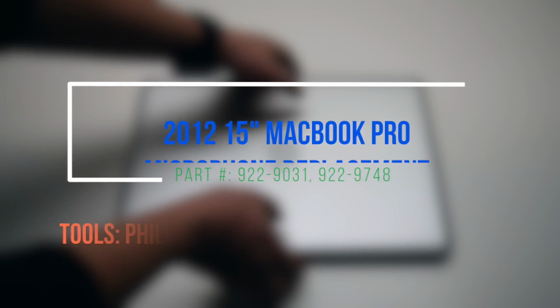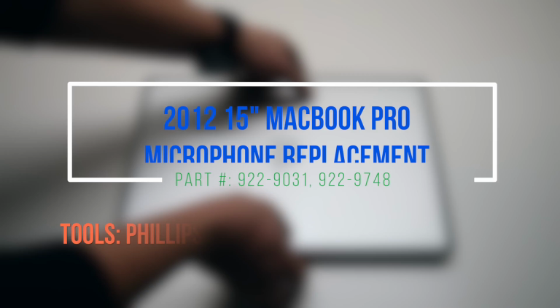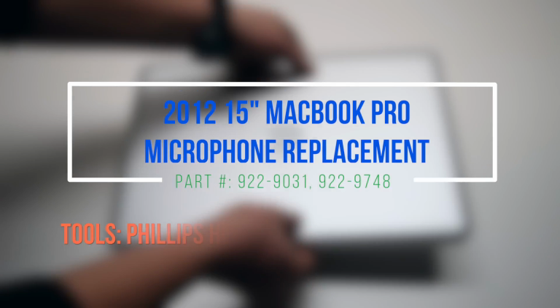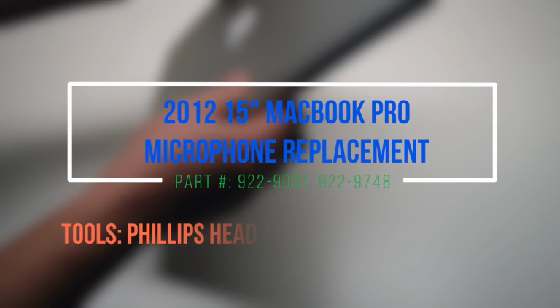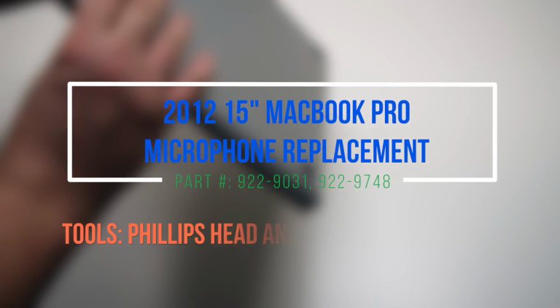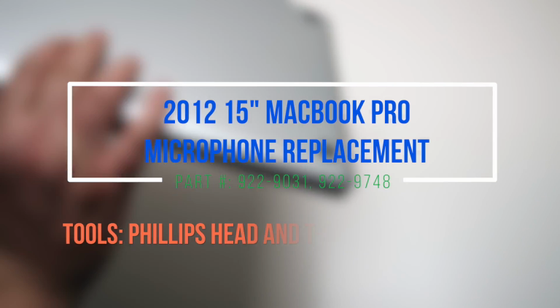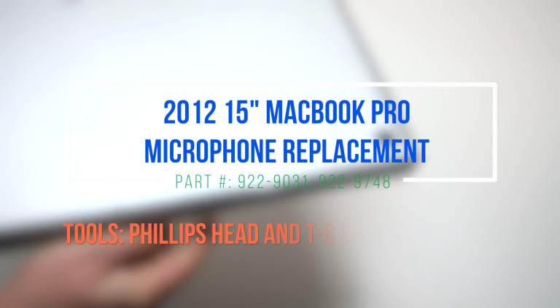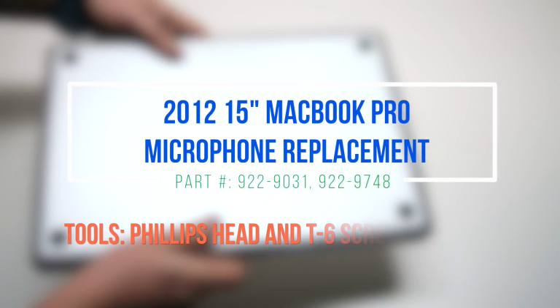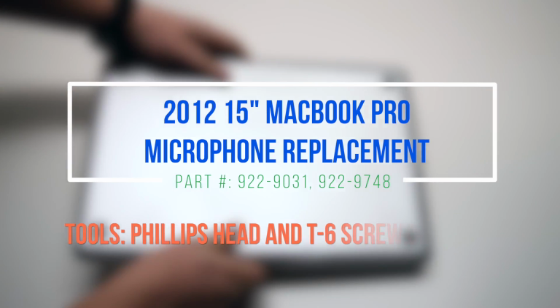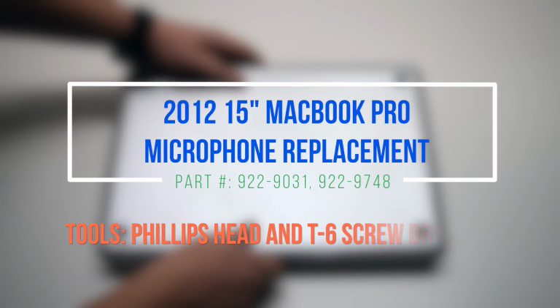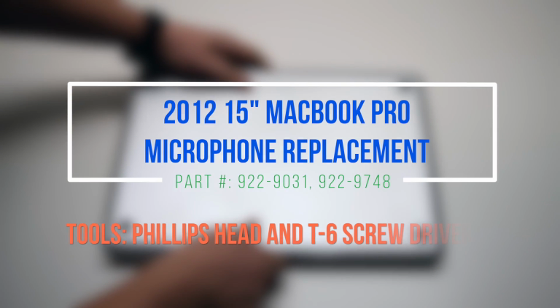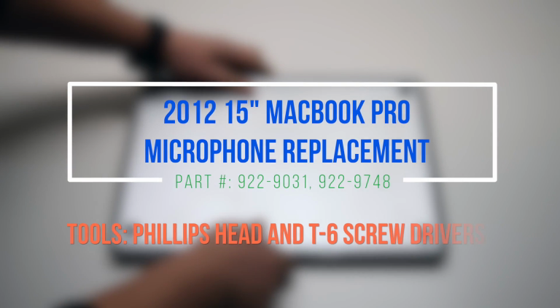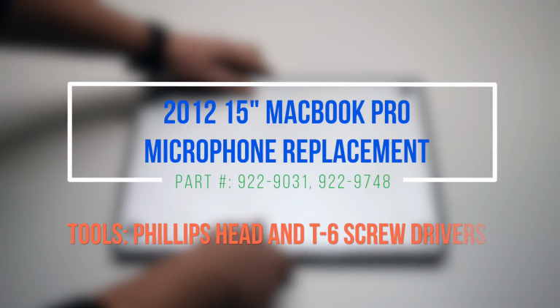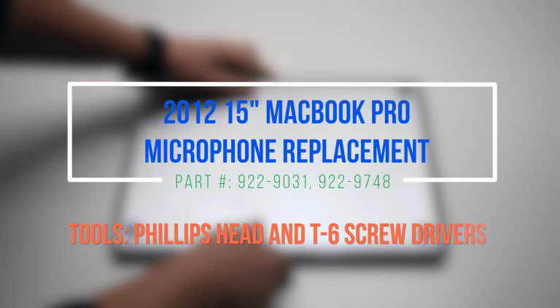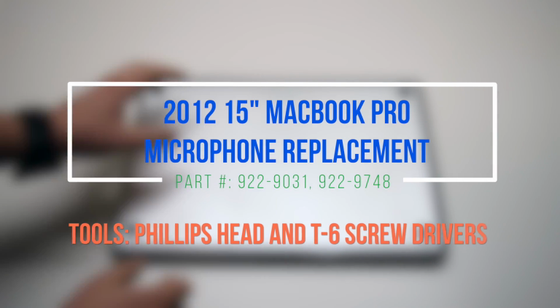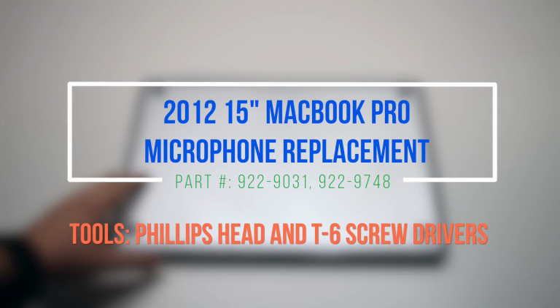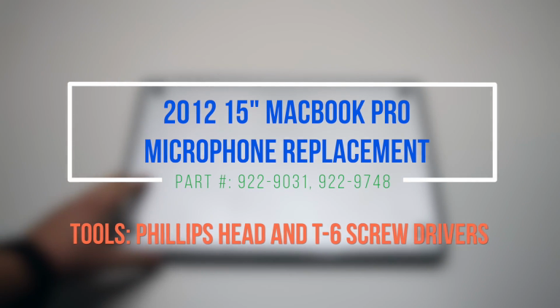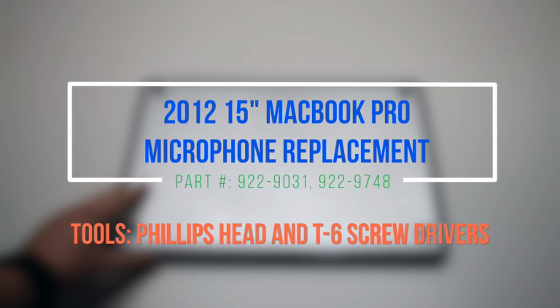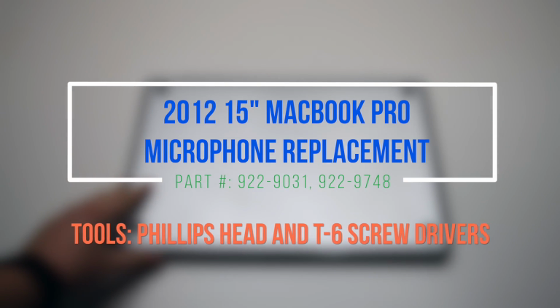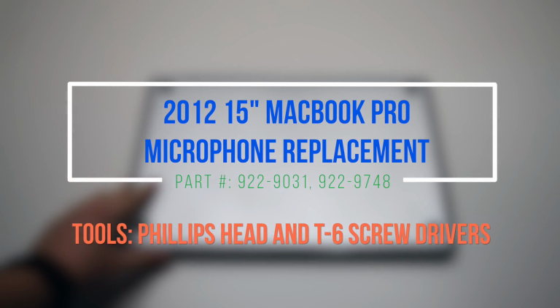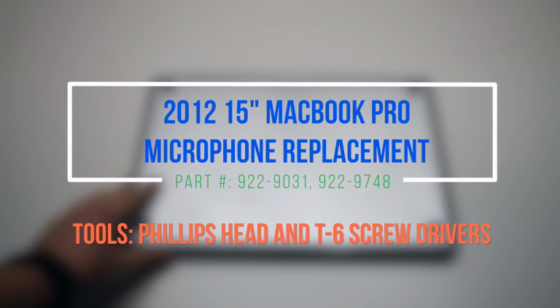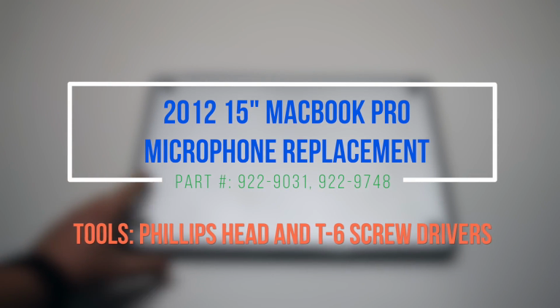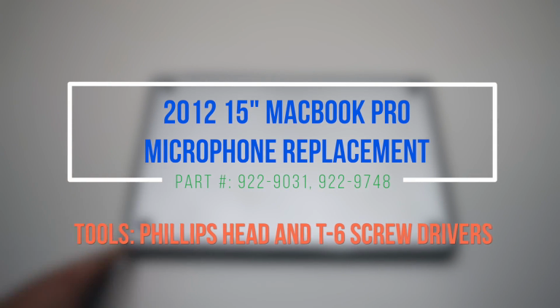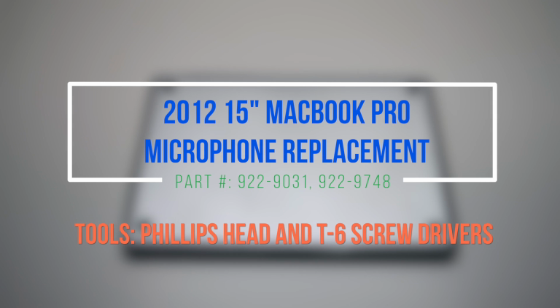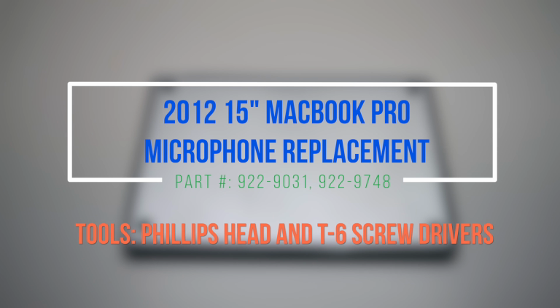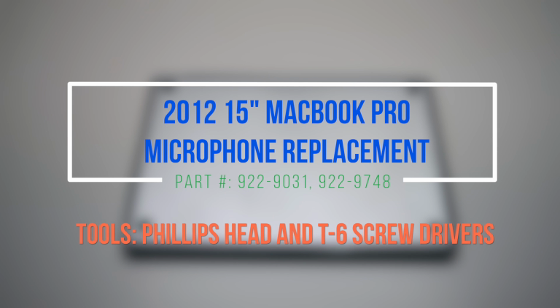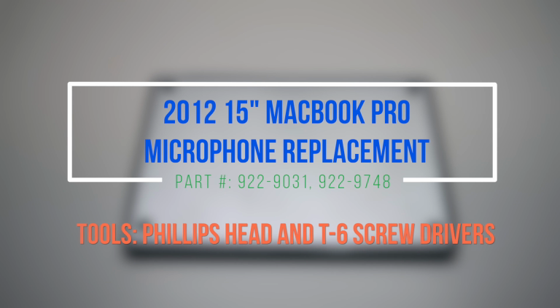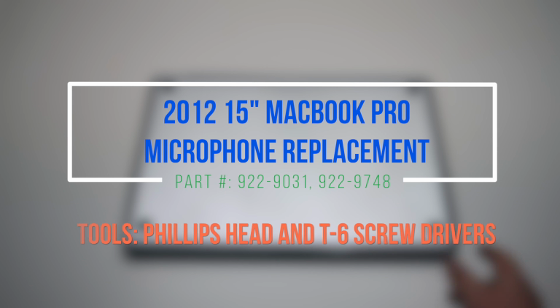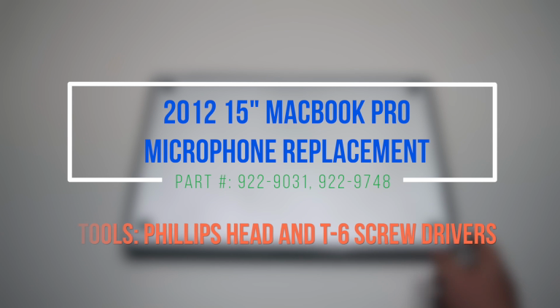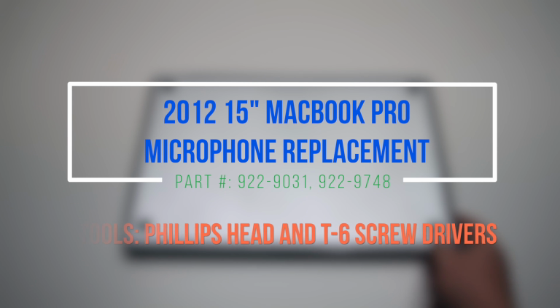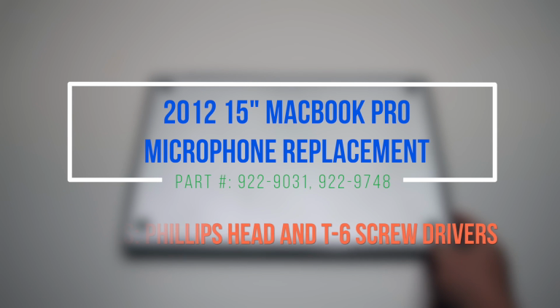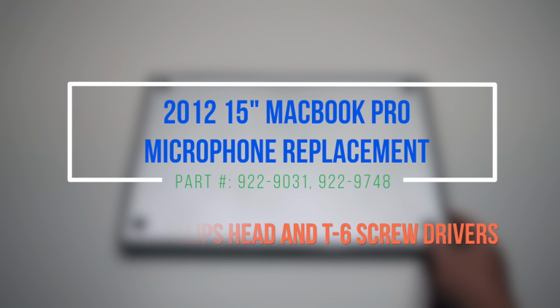2012 15-inch MacBook Pro microphone replacement. Please note that the microphone is located underneath the logic board inside the speaker.